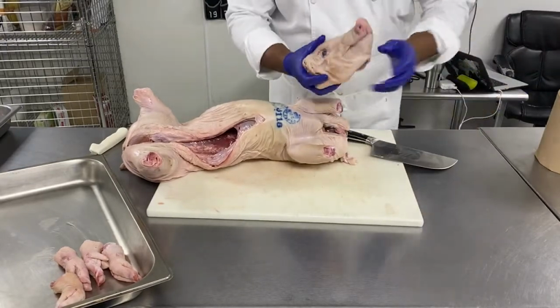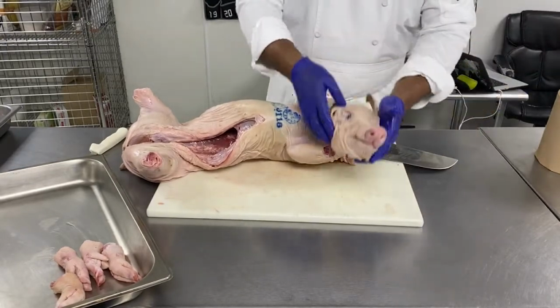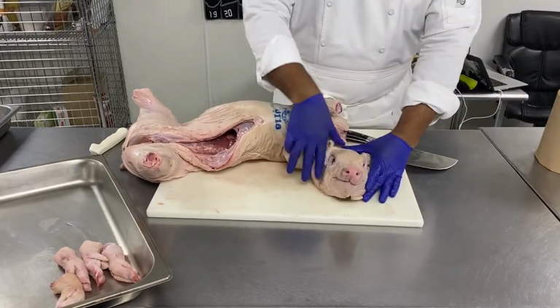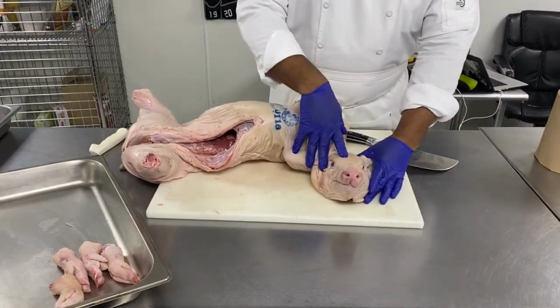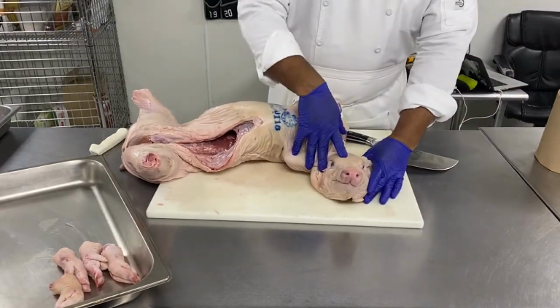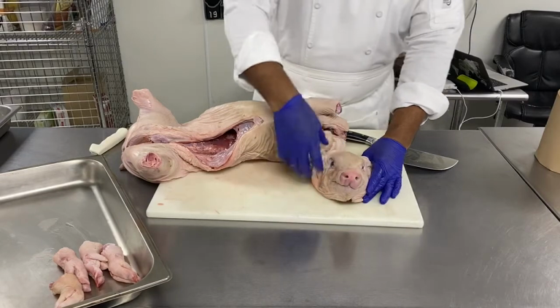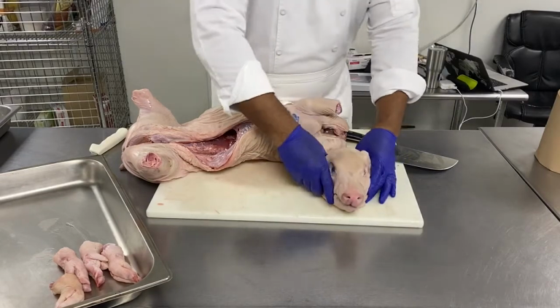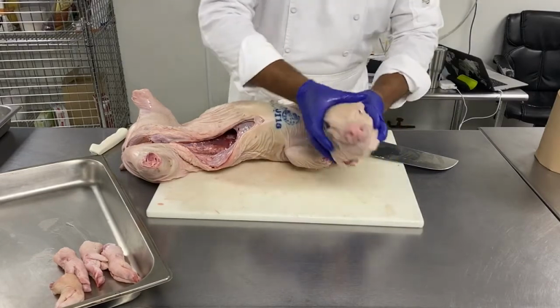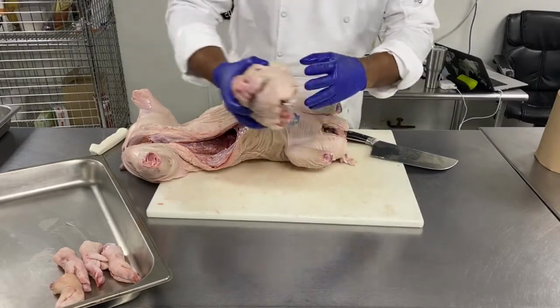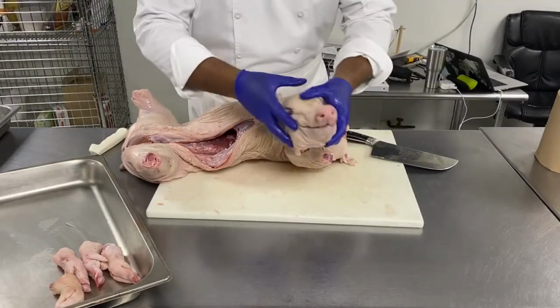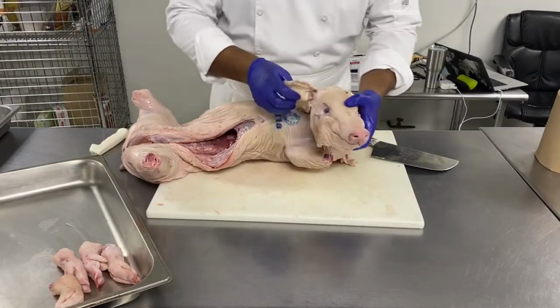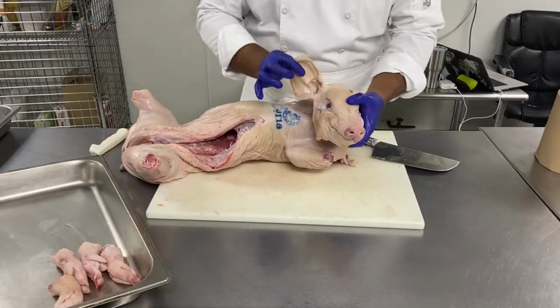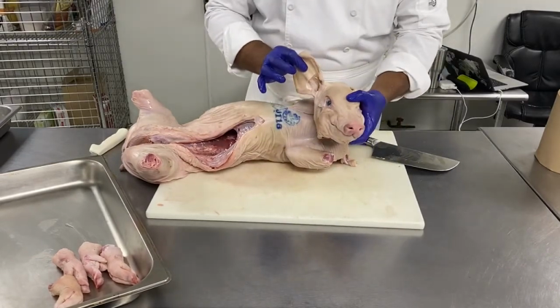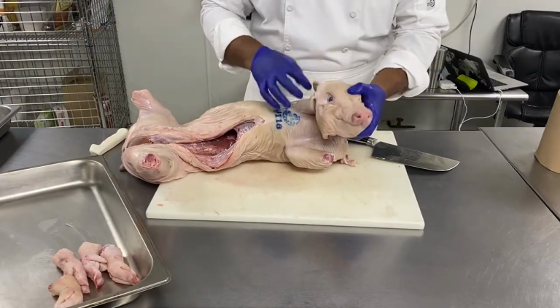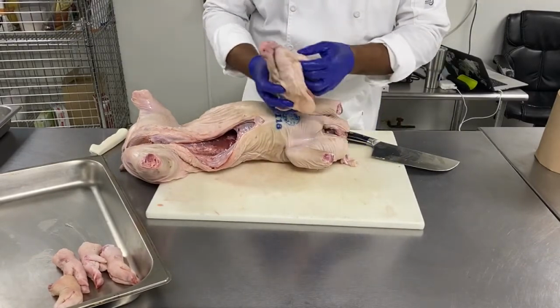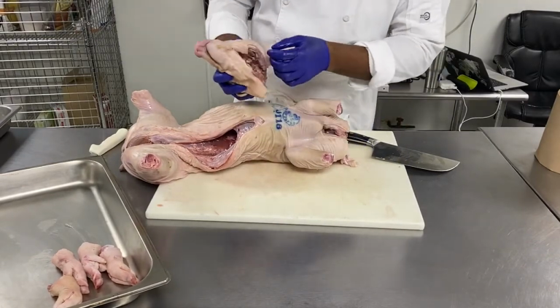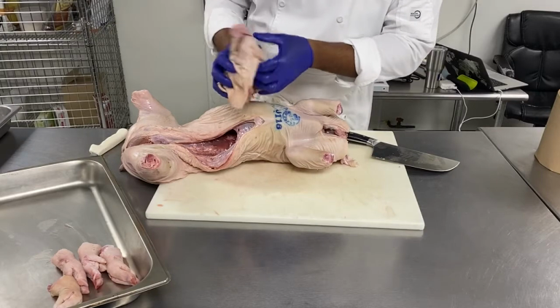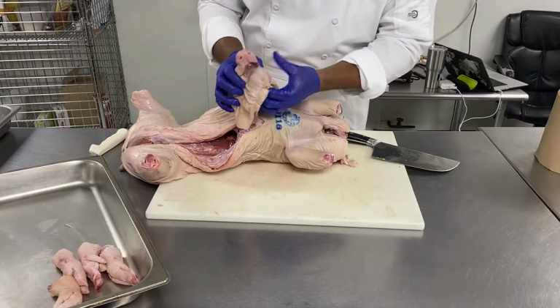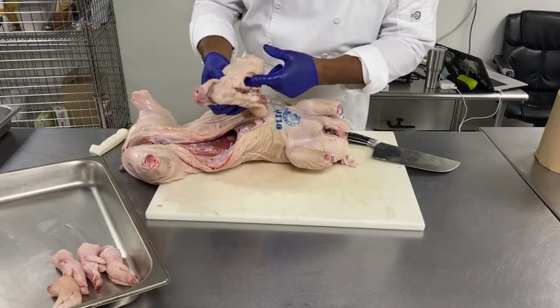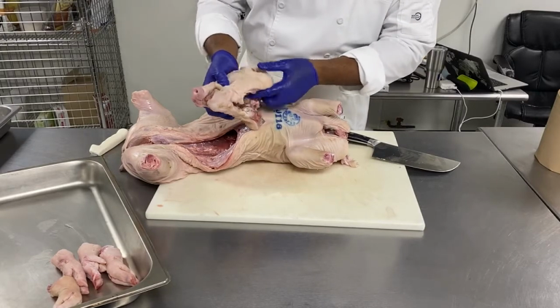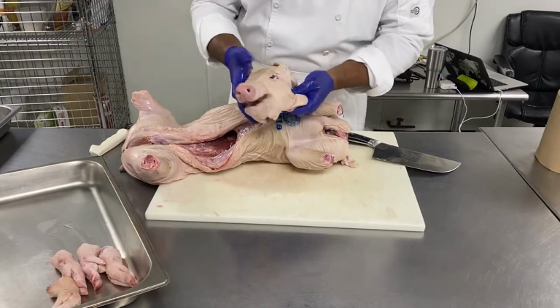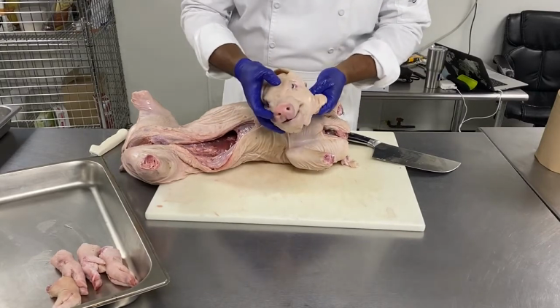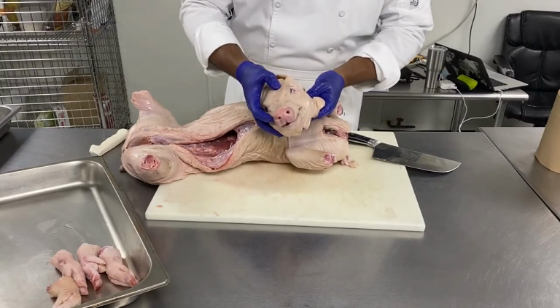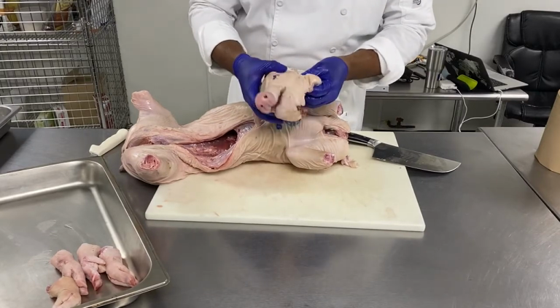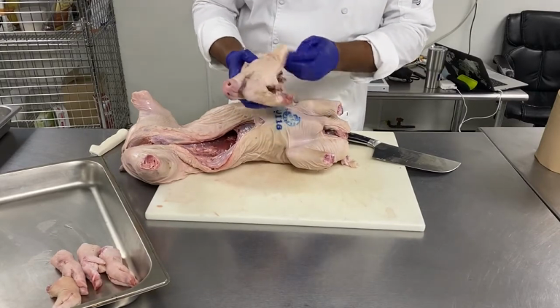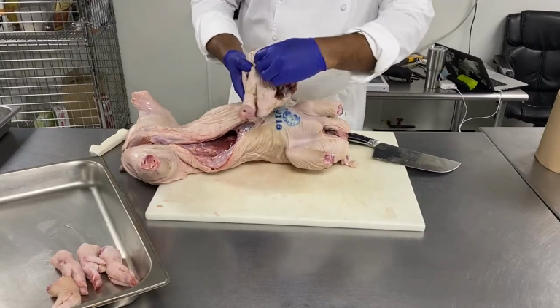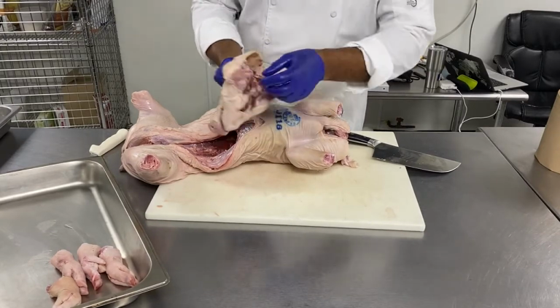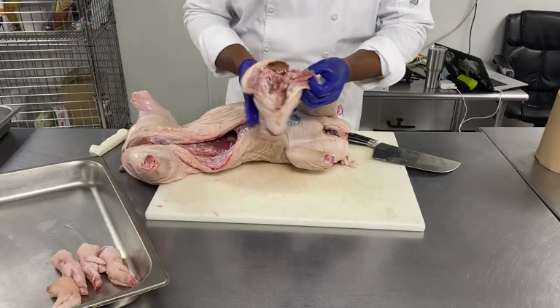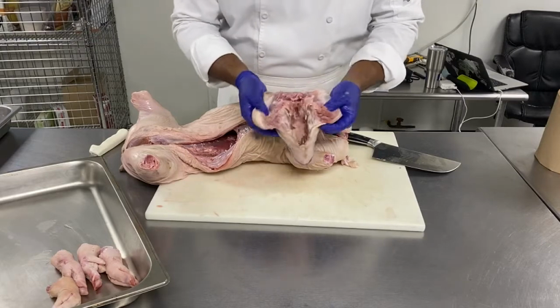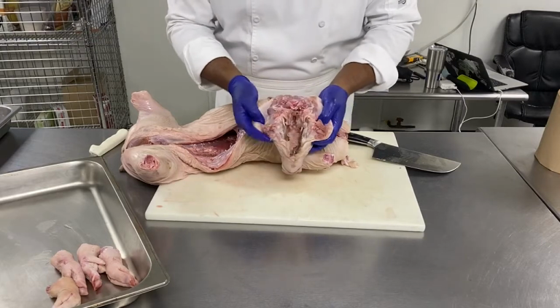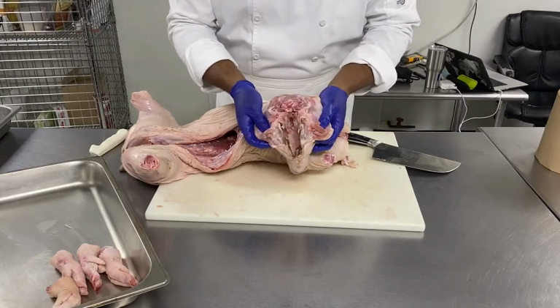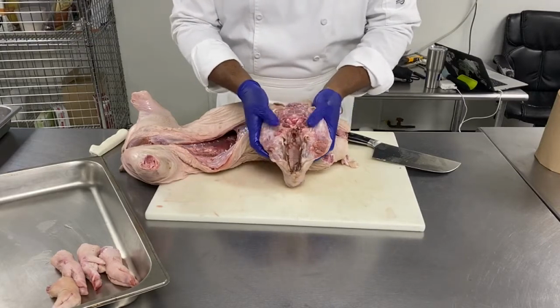We keep the head for our terrine. You can use the ear, we could use the tongue — but the tongue is gone now. We're going to eat the brain as well. All the cheeks, obviously, and all that meat and gelatin which is here.